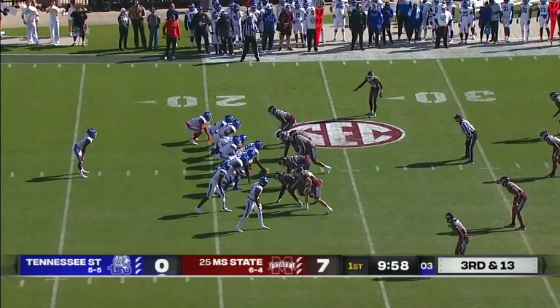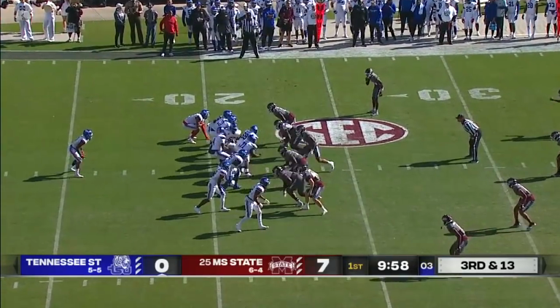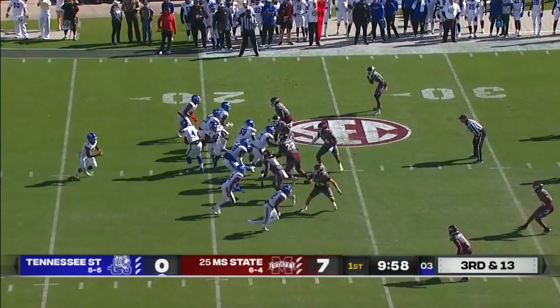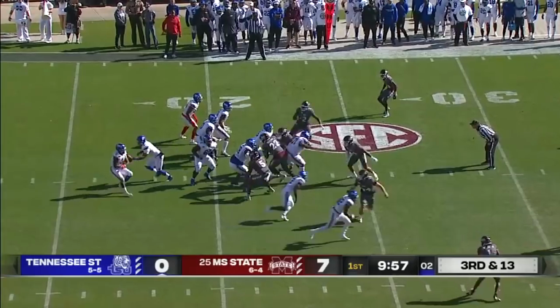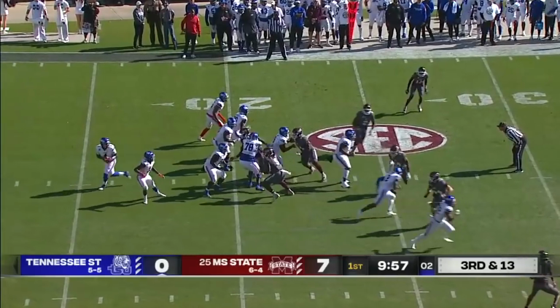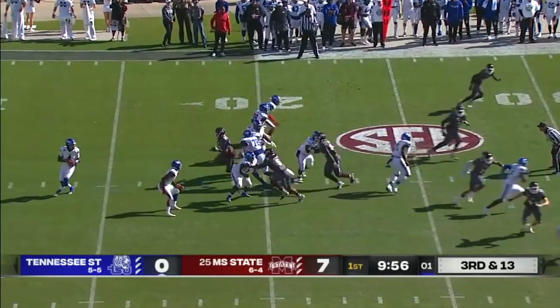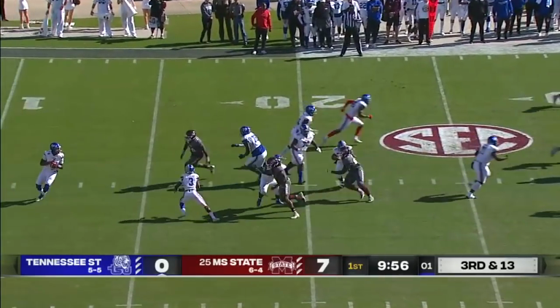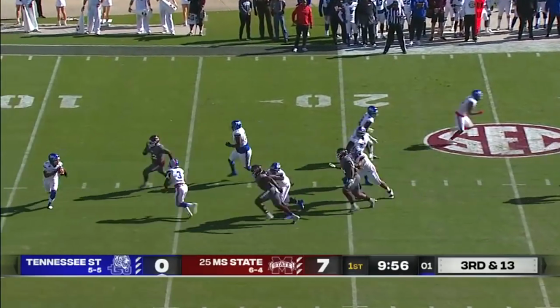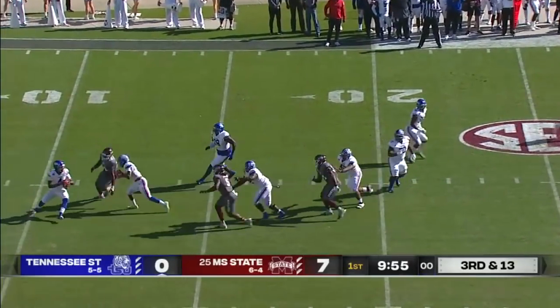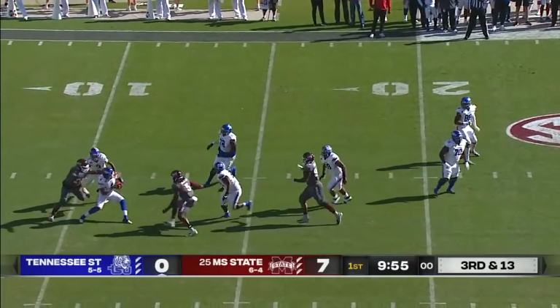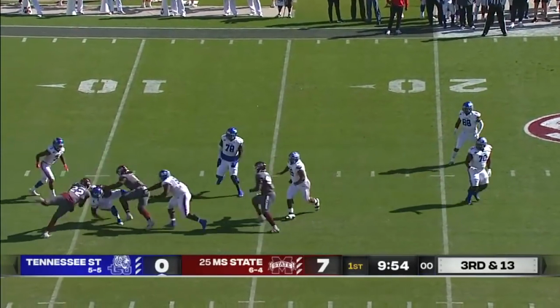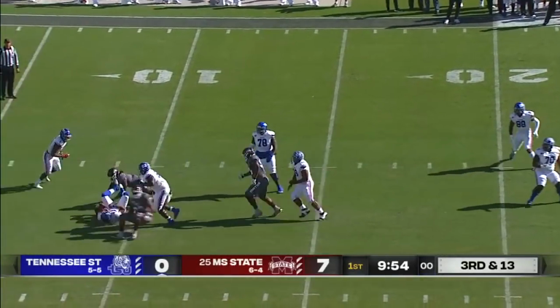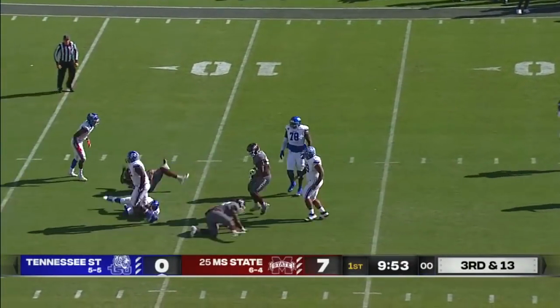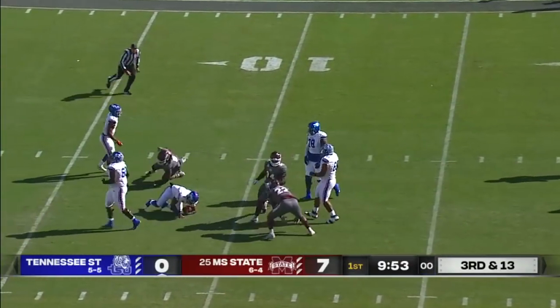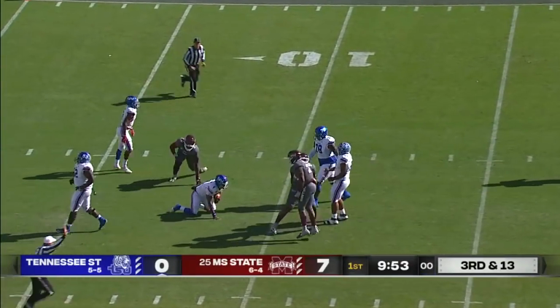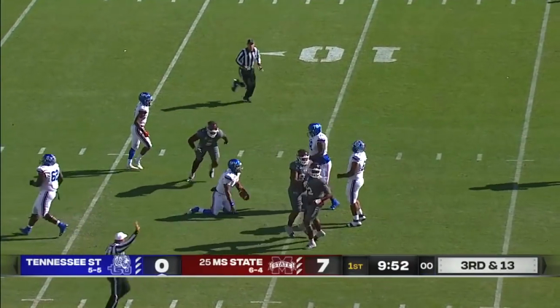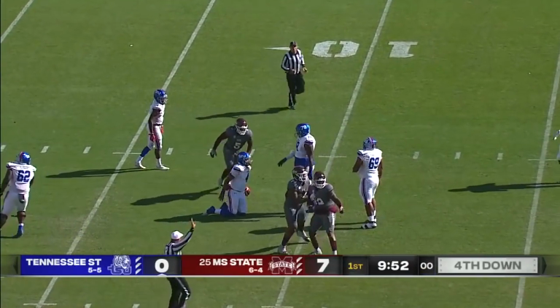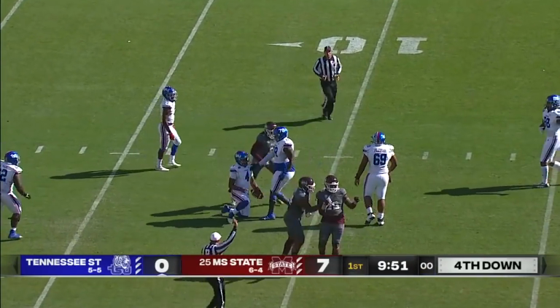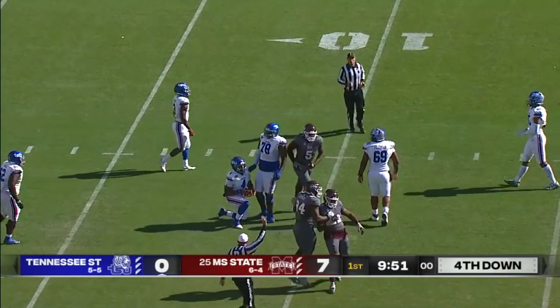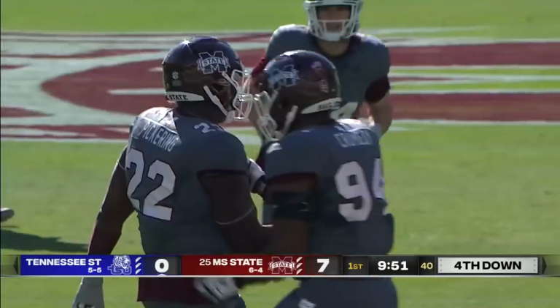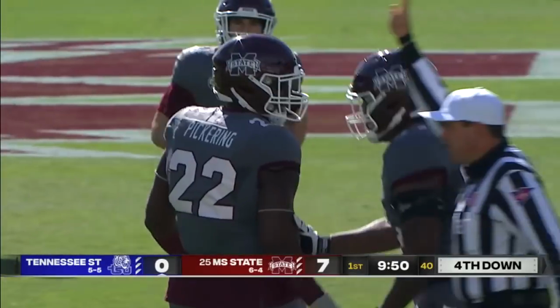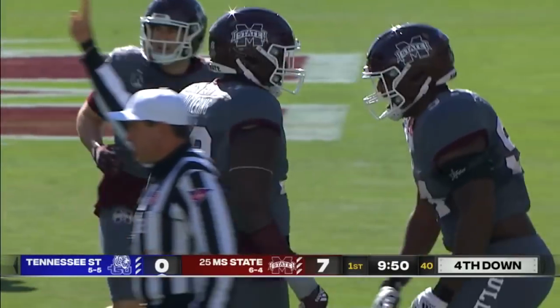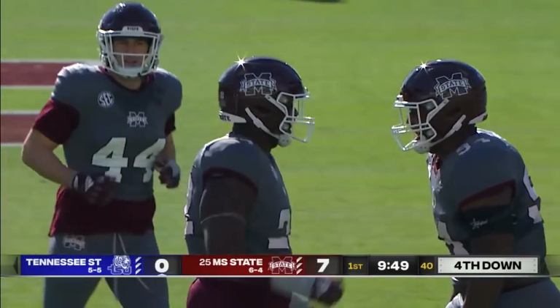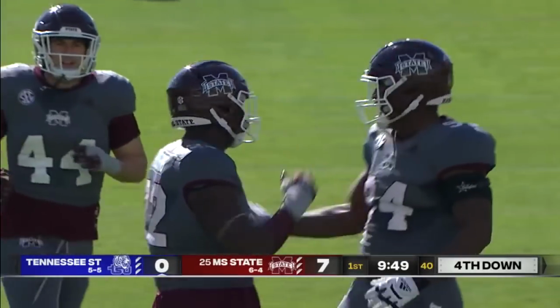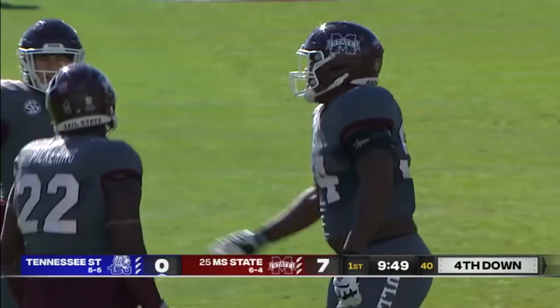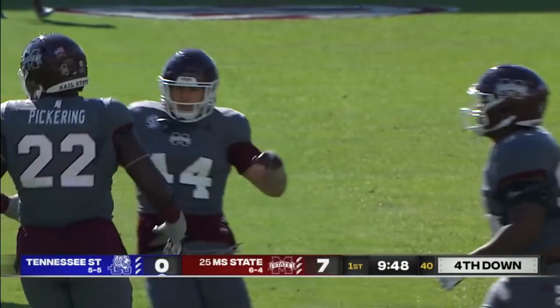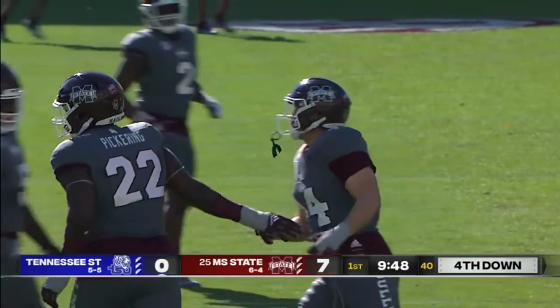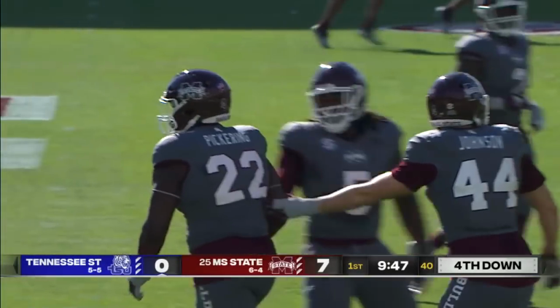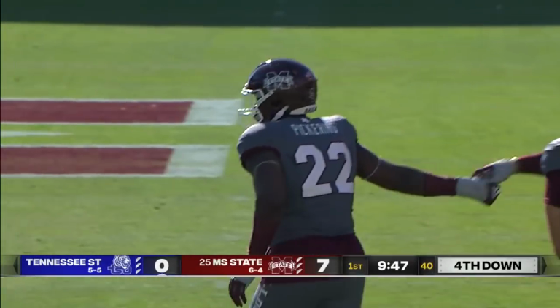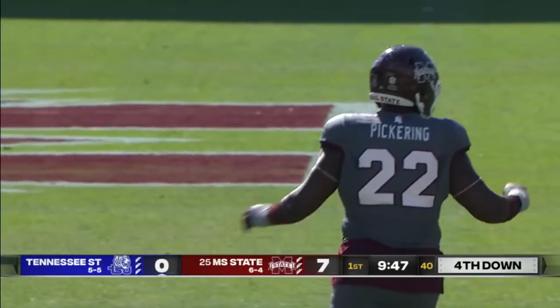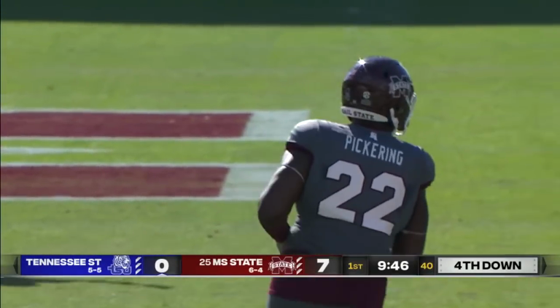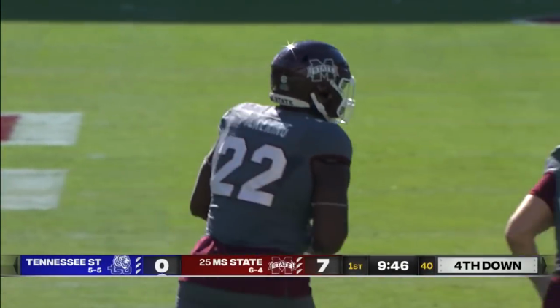They put up 30 points on a couple of occasions this year, but the level of competition today is the best they've seen all year. By the shoulder pads, Nathan Pickering gets the sack — a loss of a dozen.